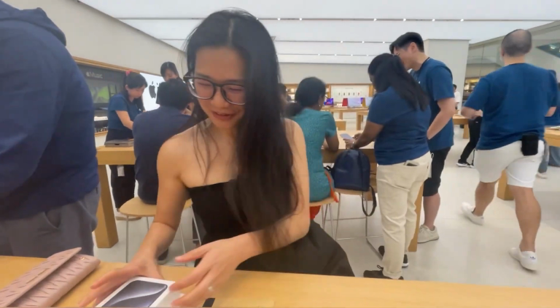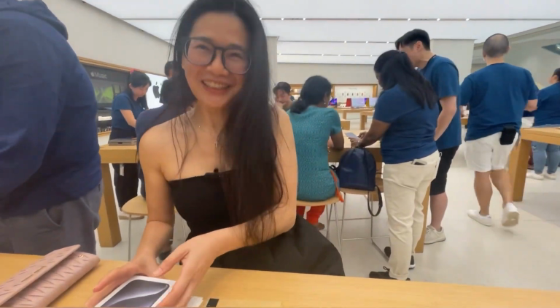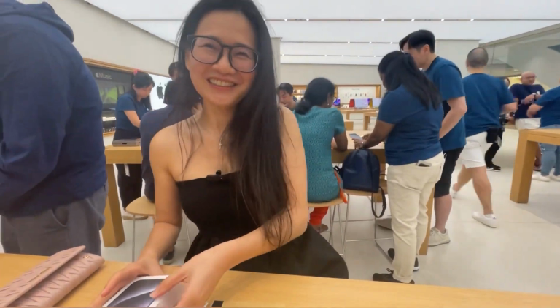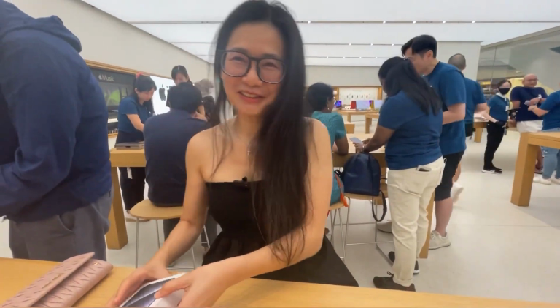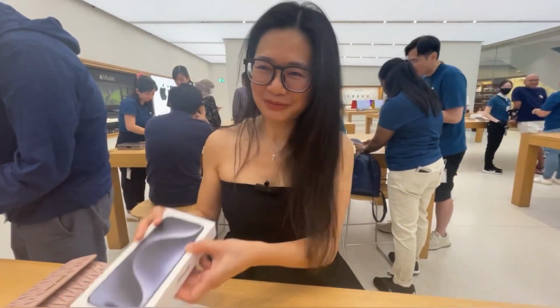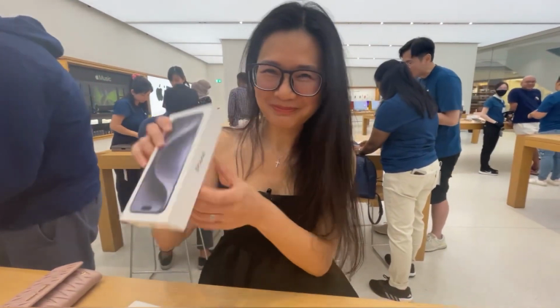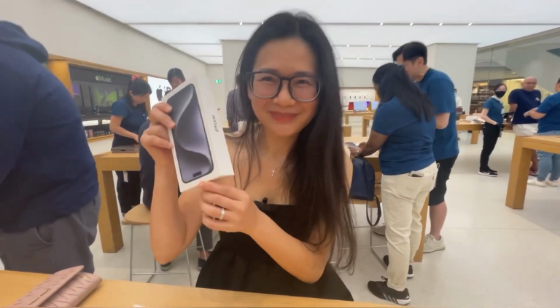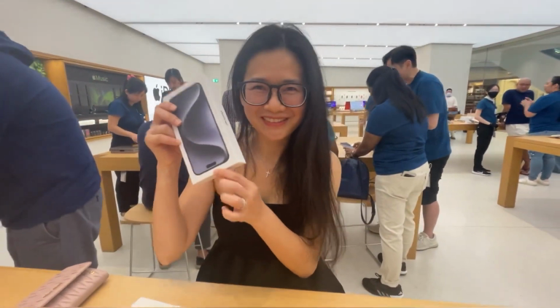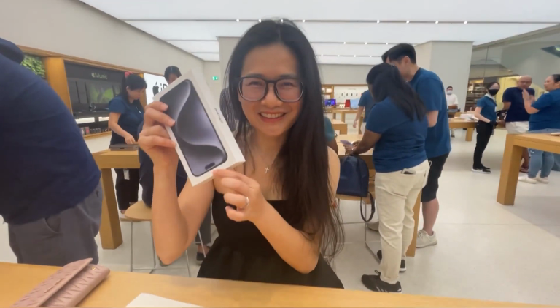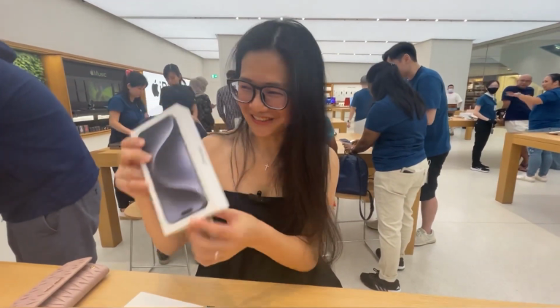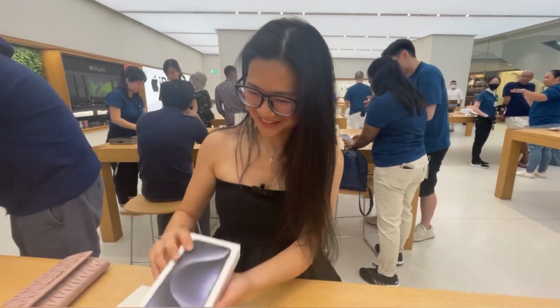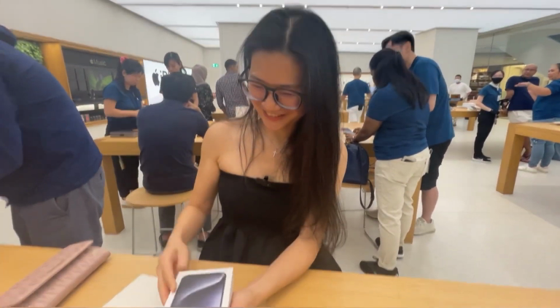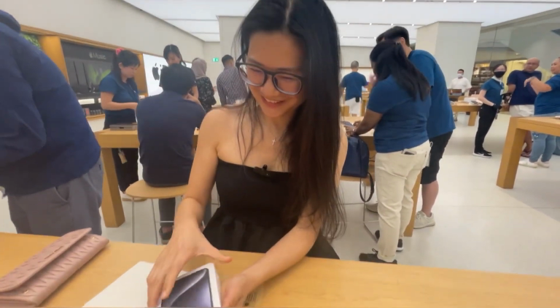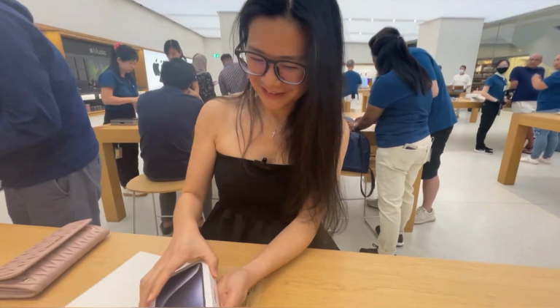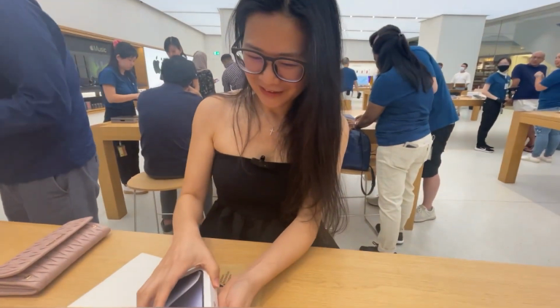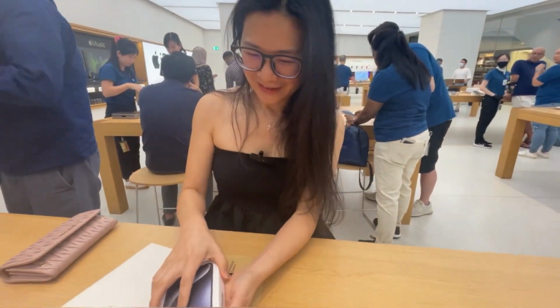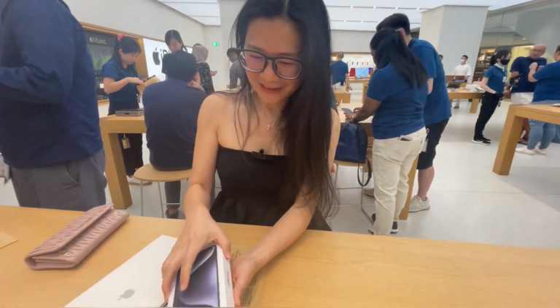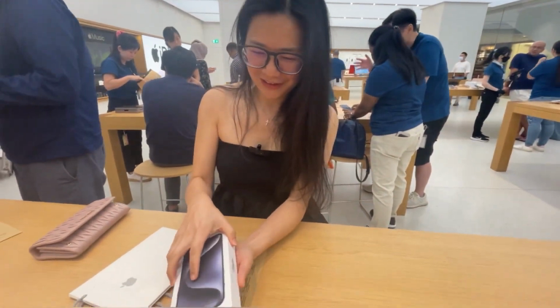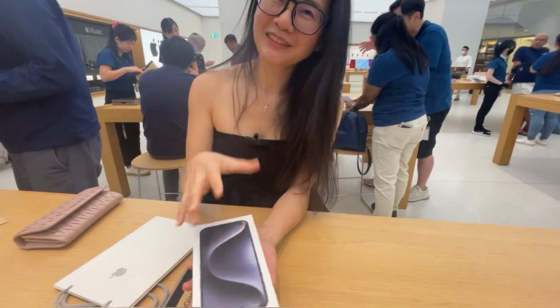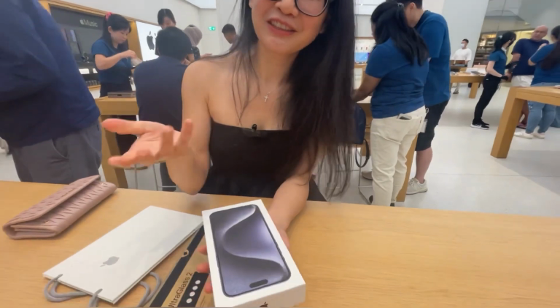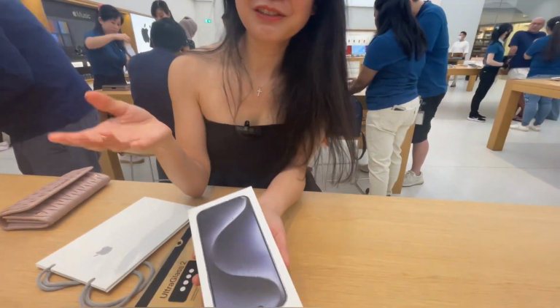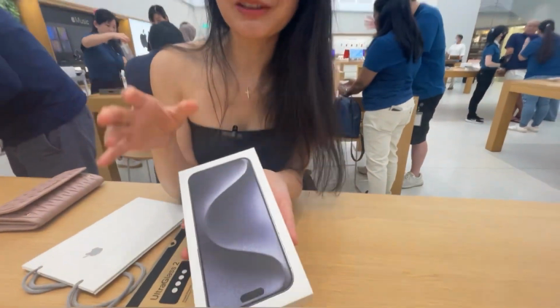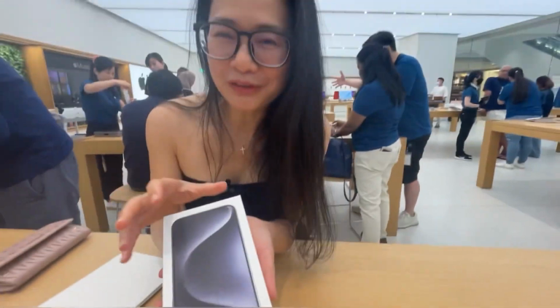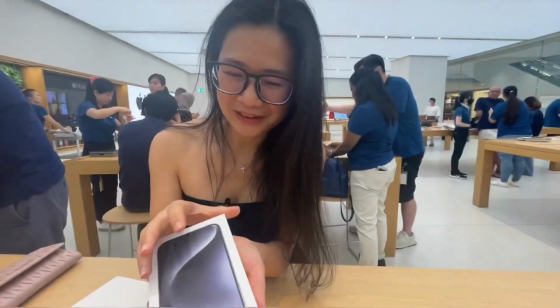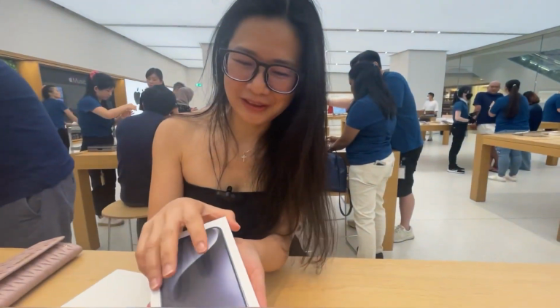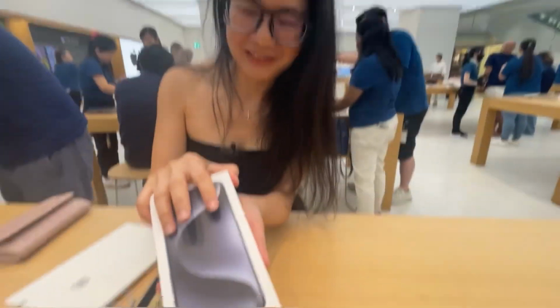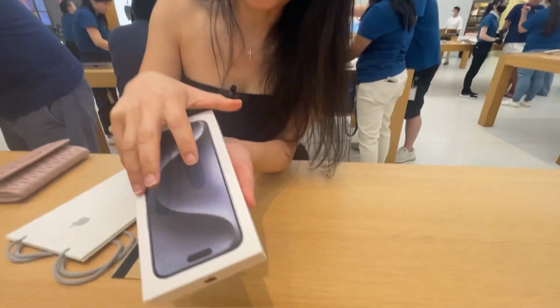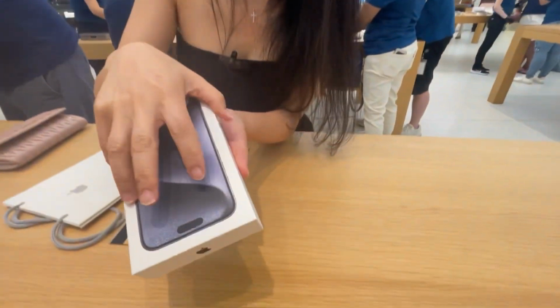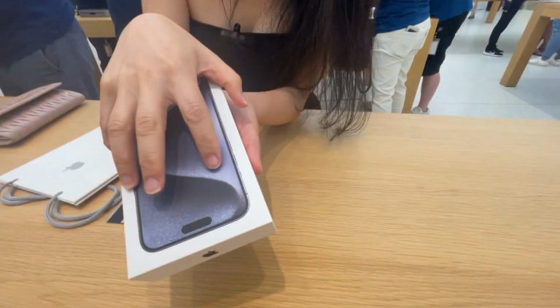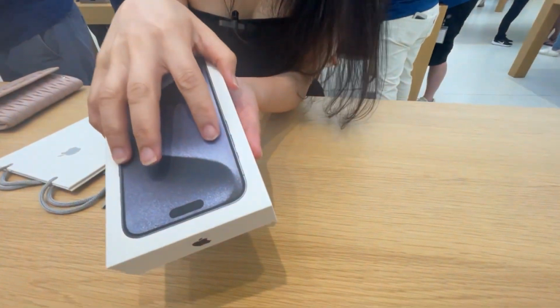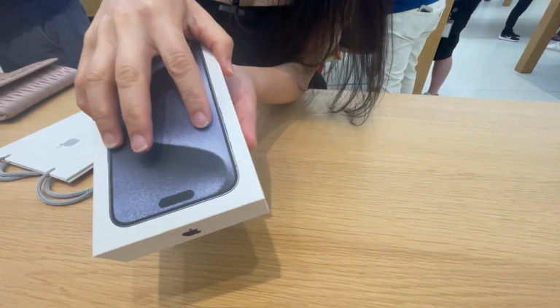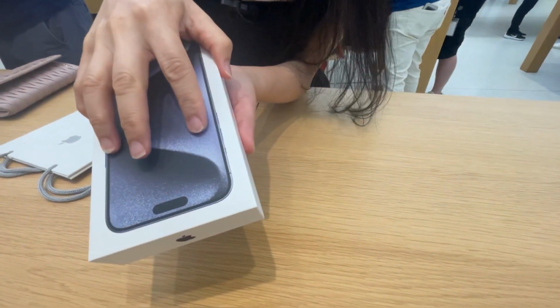Okay, so this is it. And just to unveil it, okay? Right here at Apple Store.